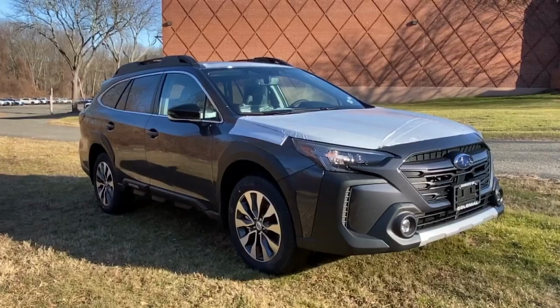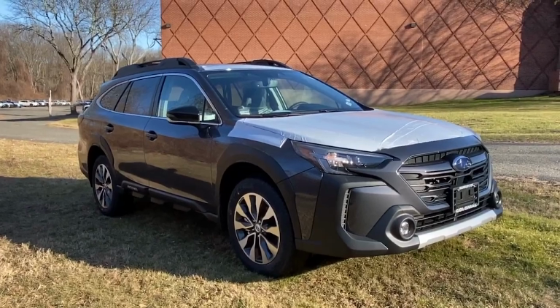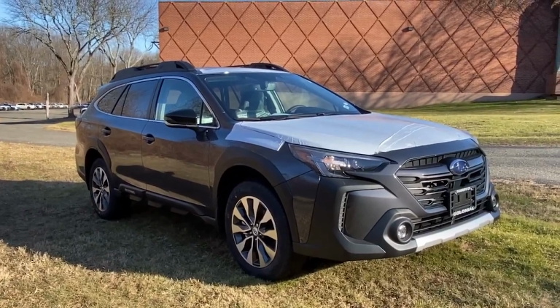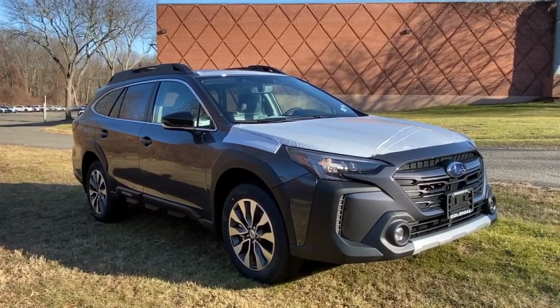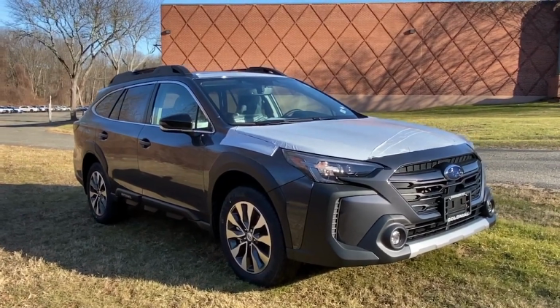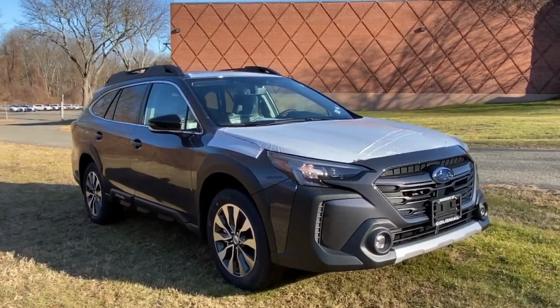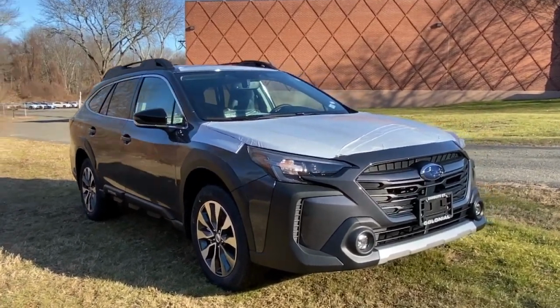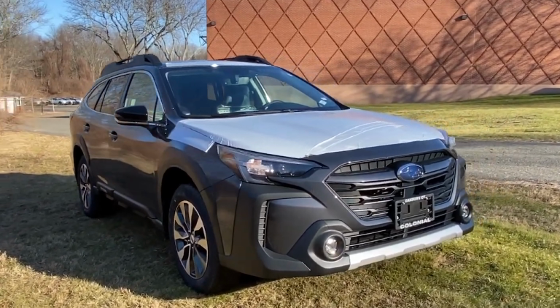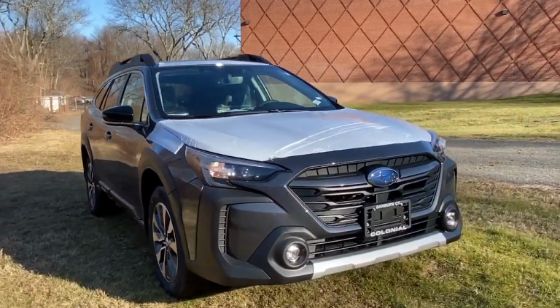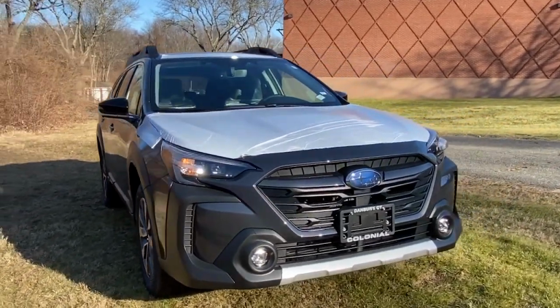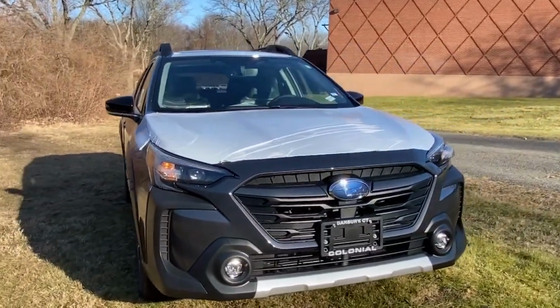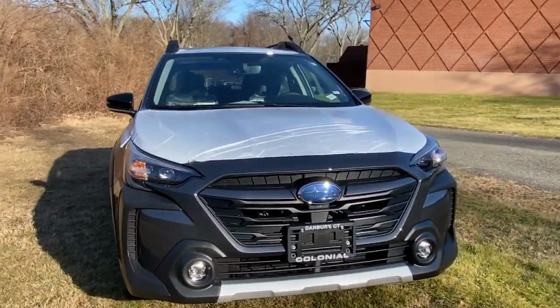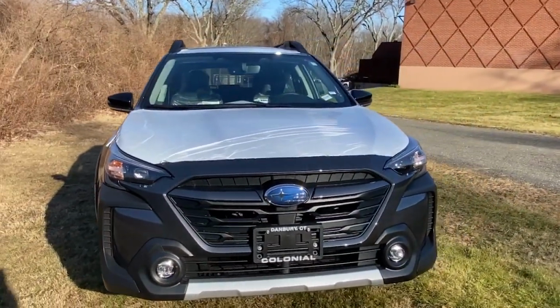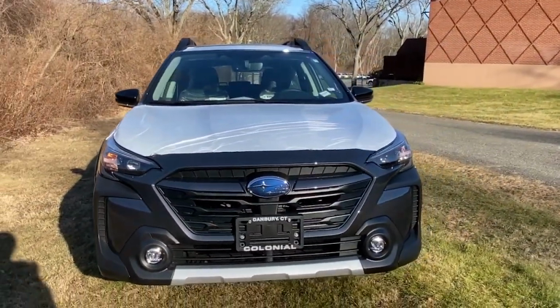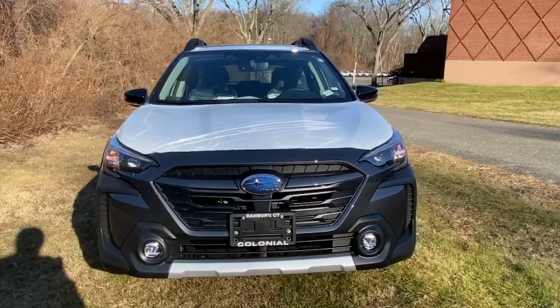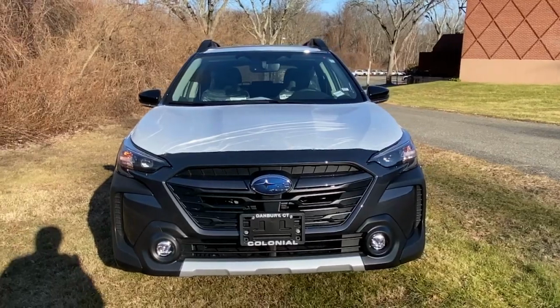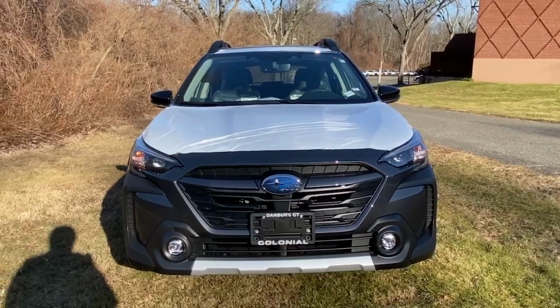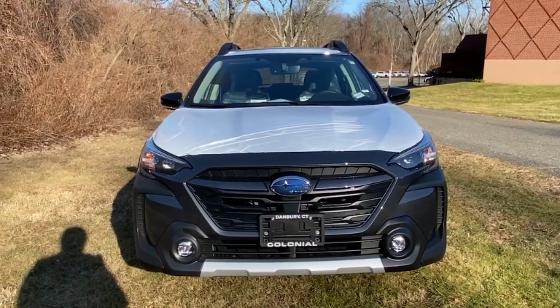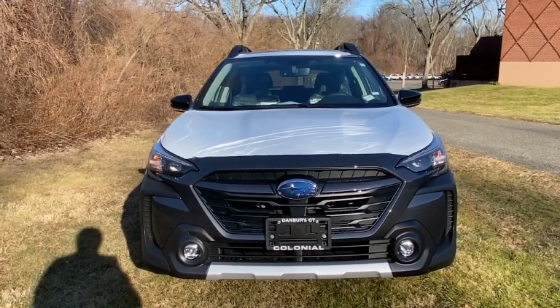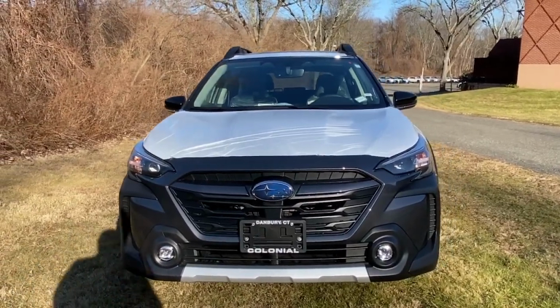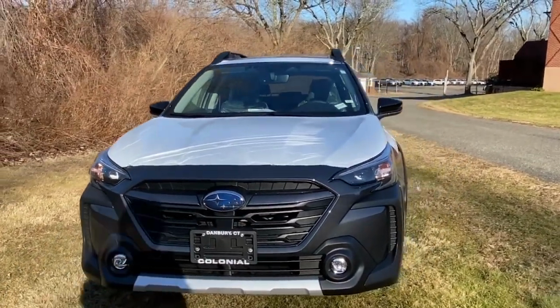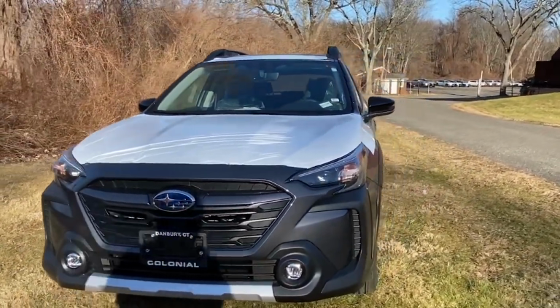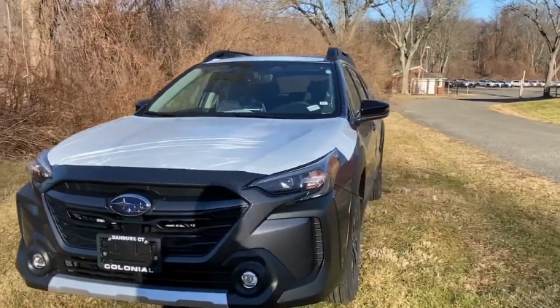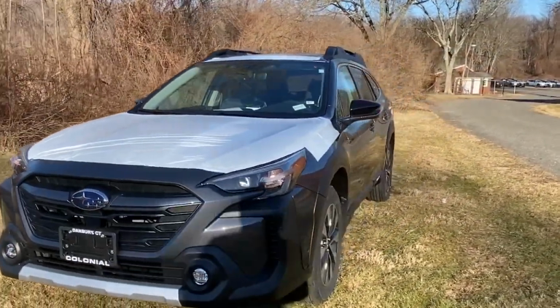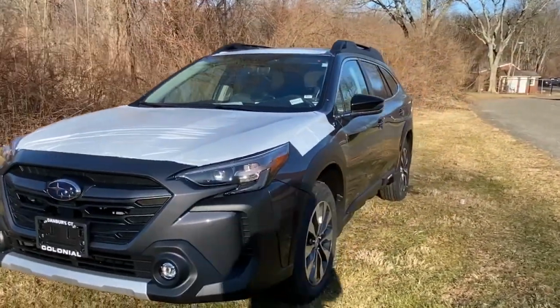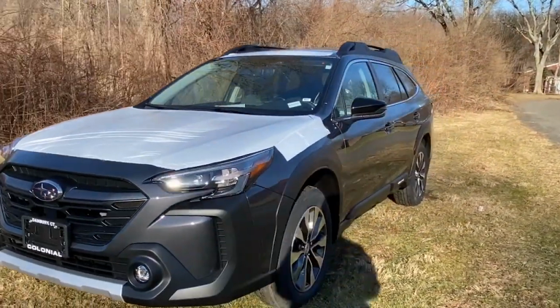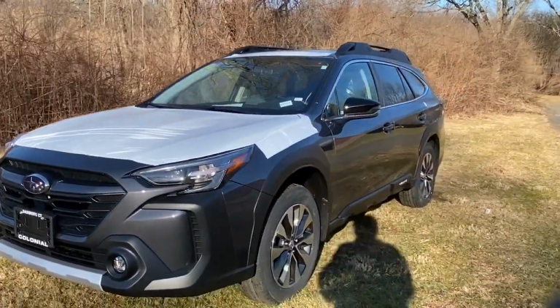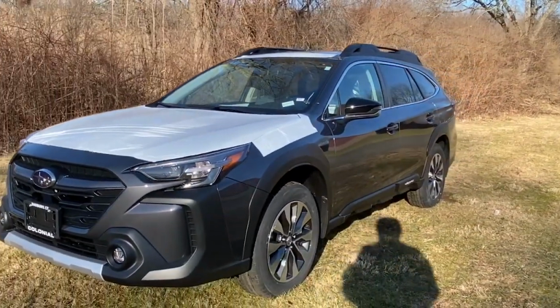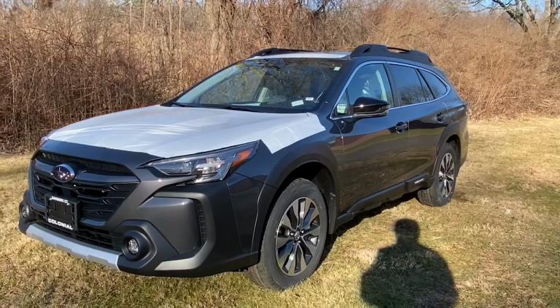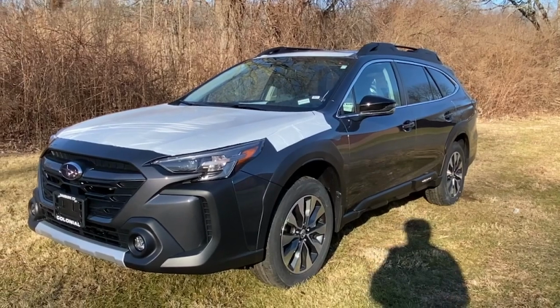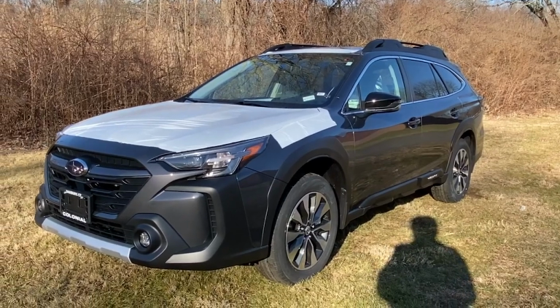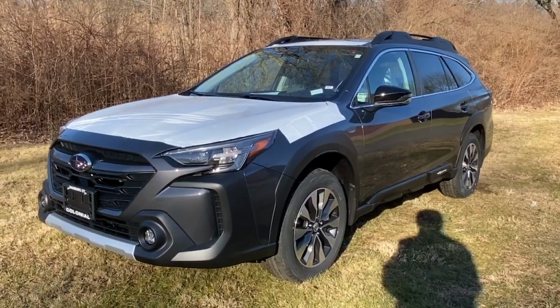Enjoy the view of this 2023 Subaru Outback. Have a look at this remarkably capable and practical Subaru Outback, the compact SUV with an adventurous spirit.